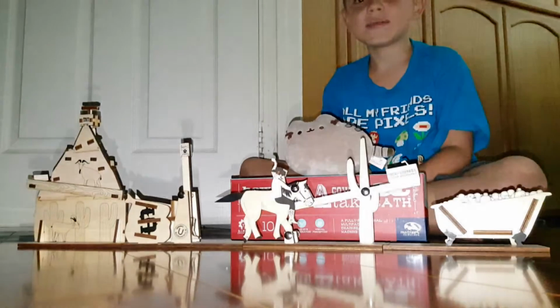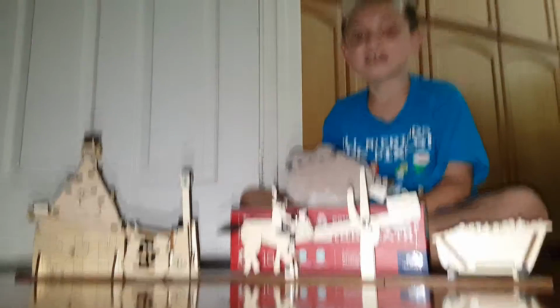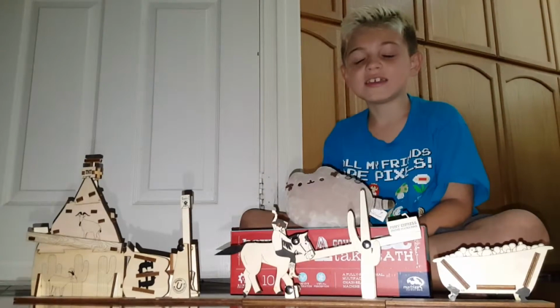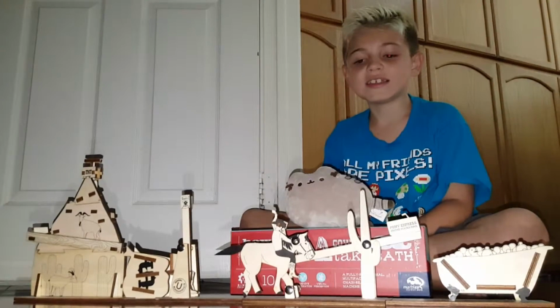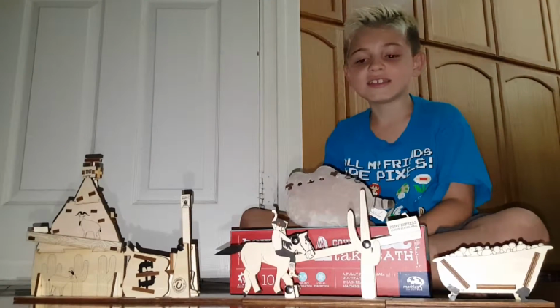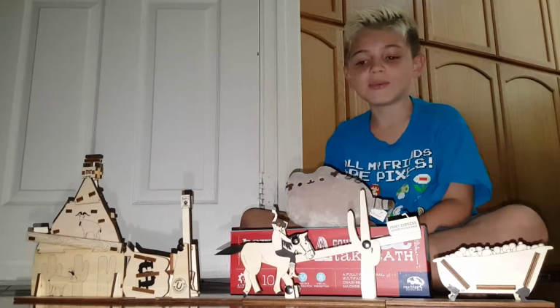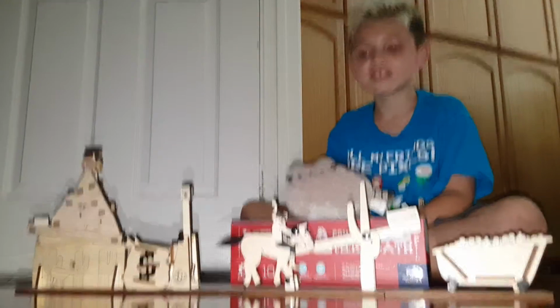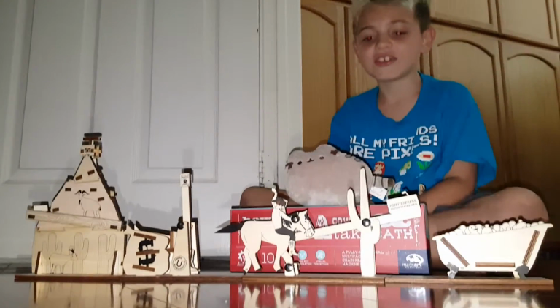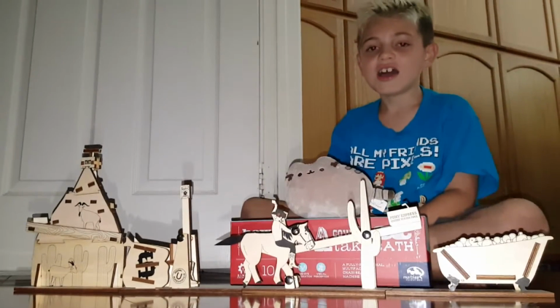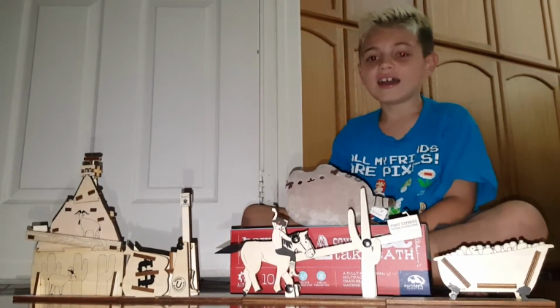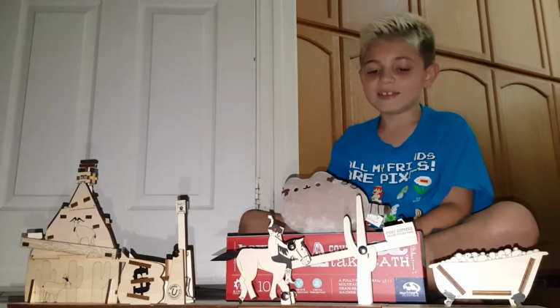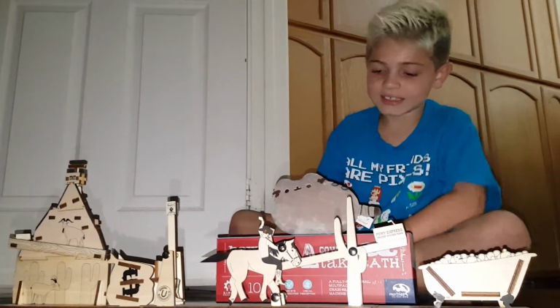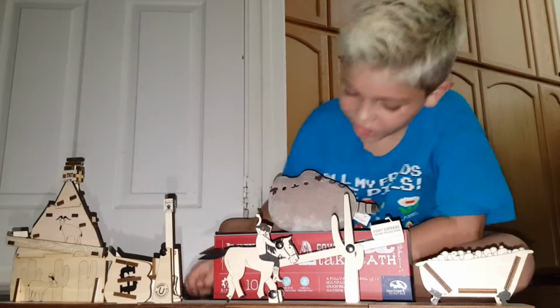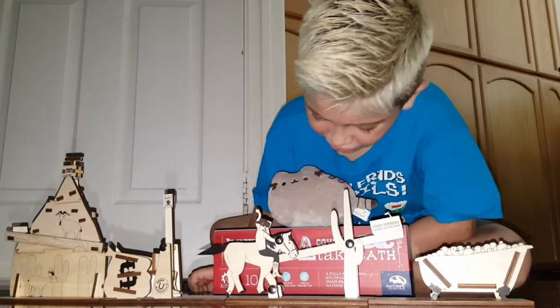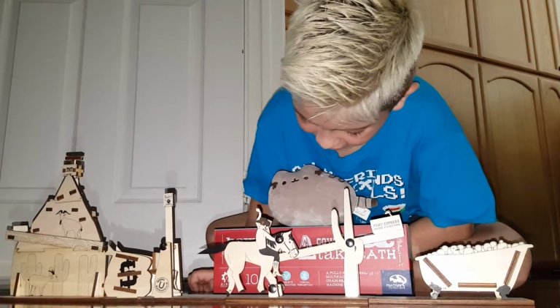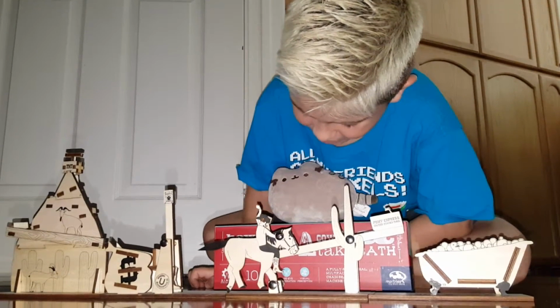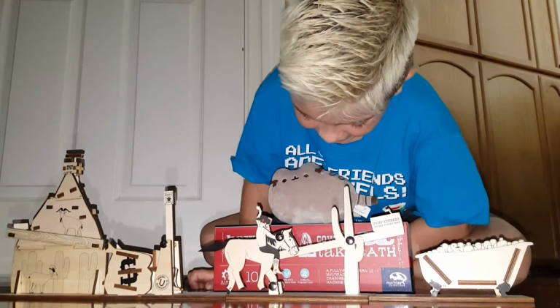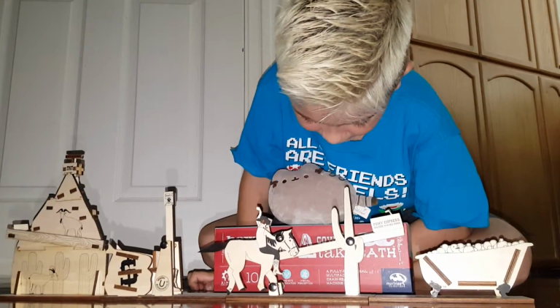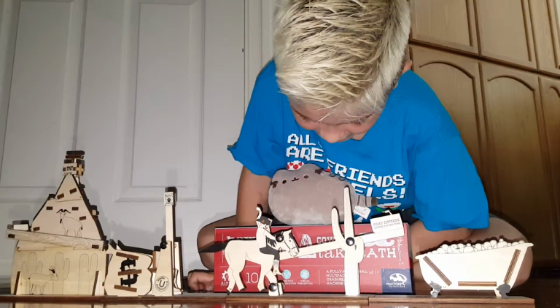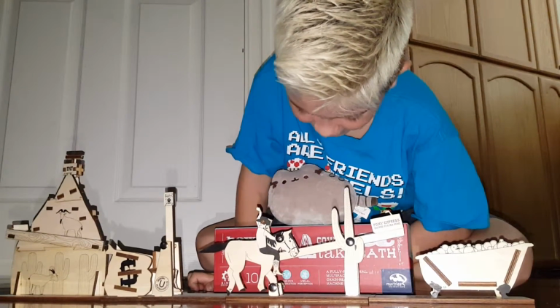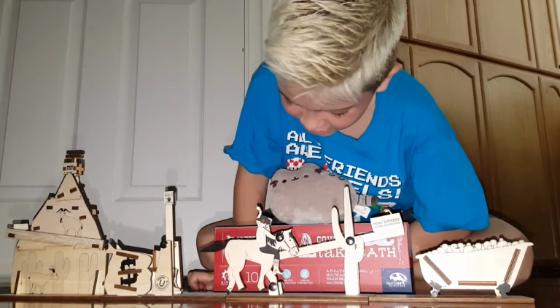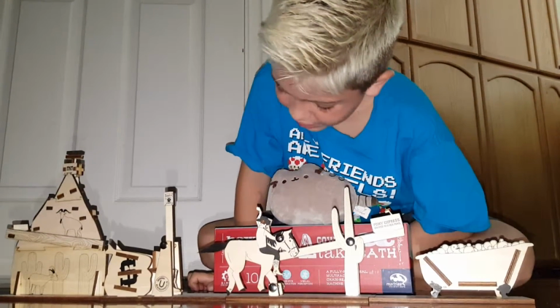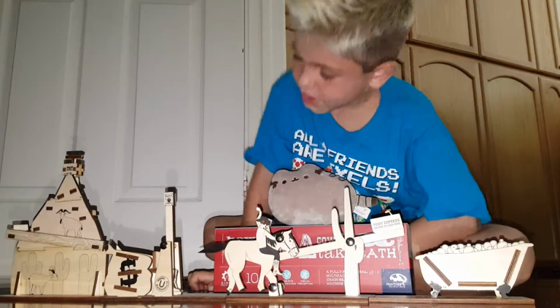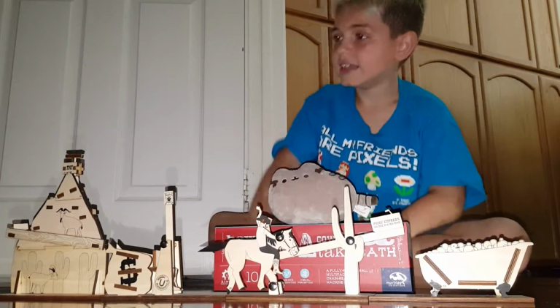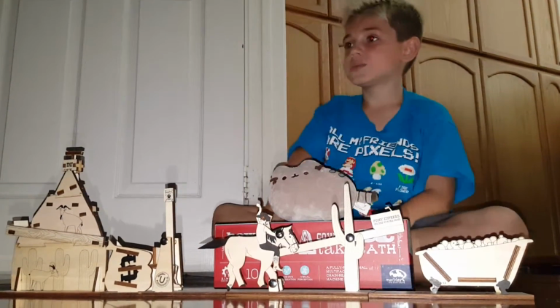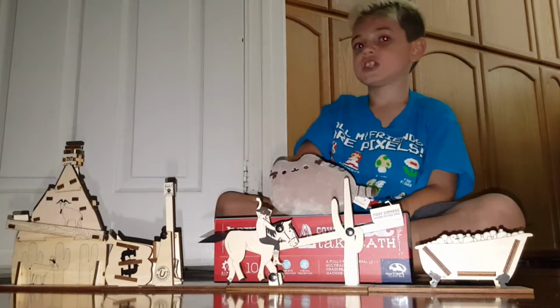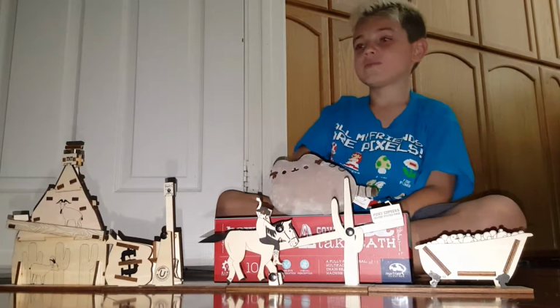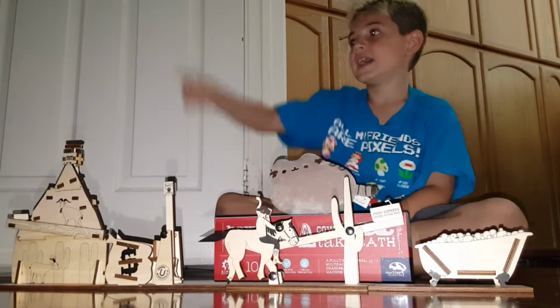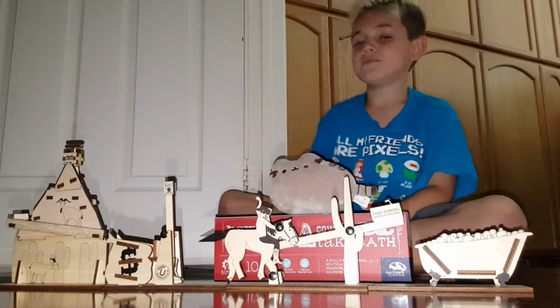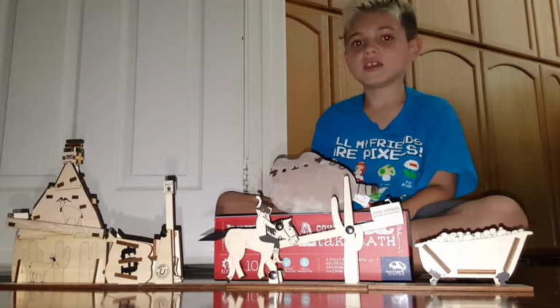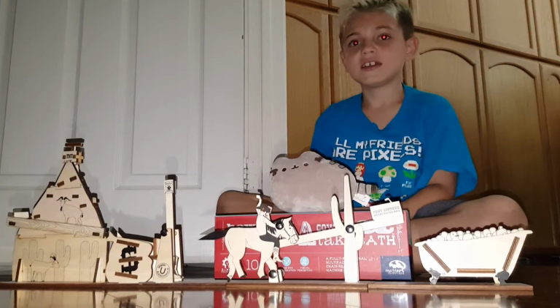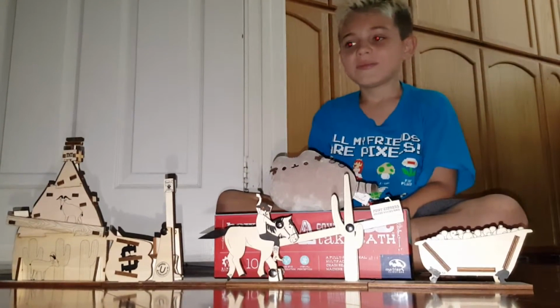This is Anthony and this is Little Man's channel. This is called how to make a cowboy take a bath. I did this project with my dad and me. Hi.